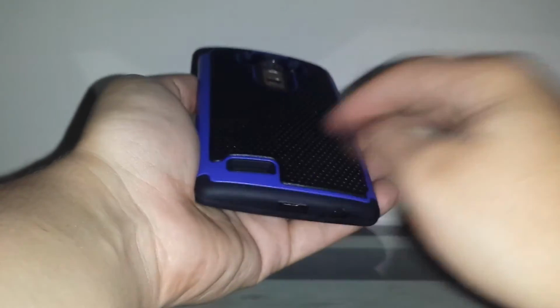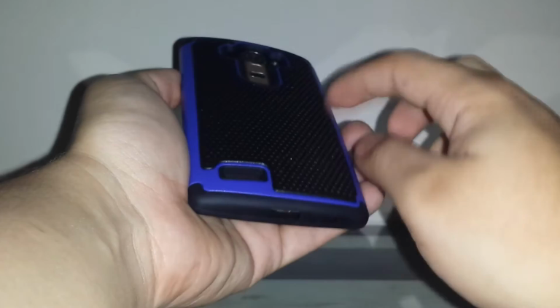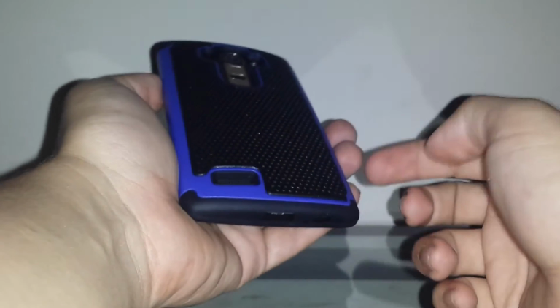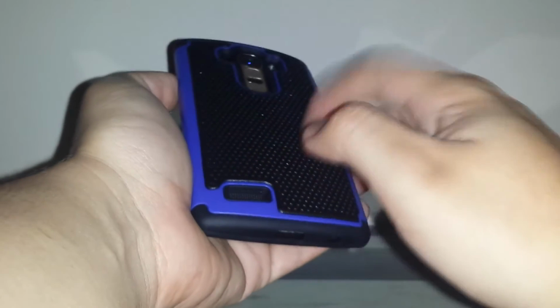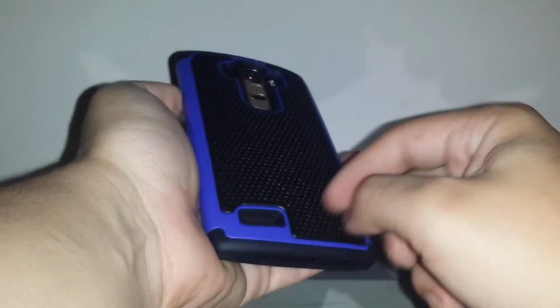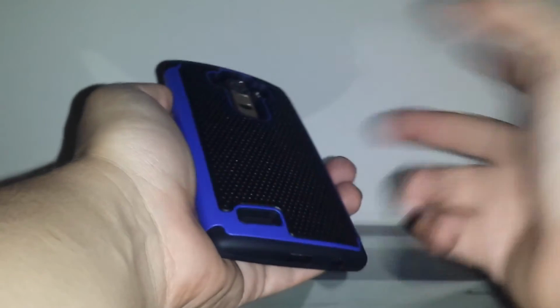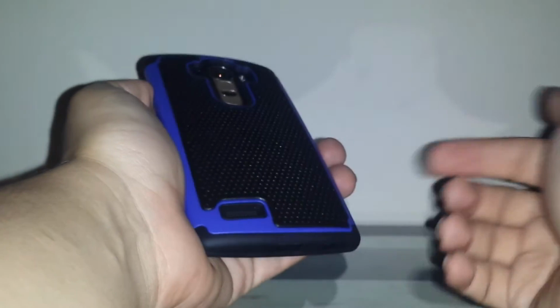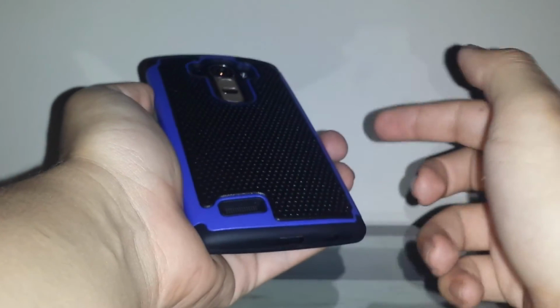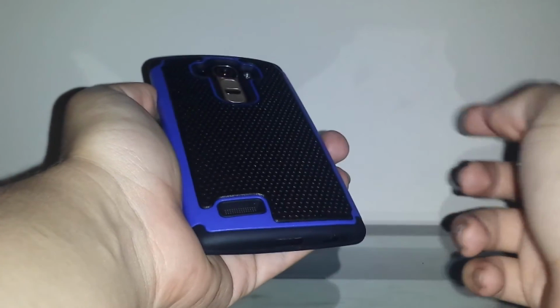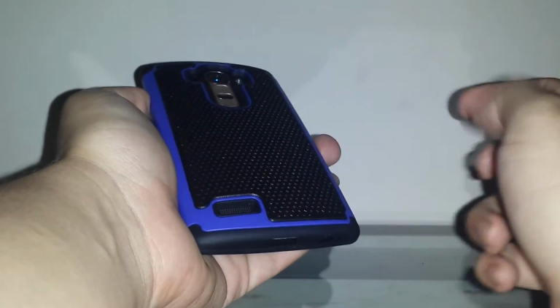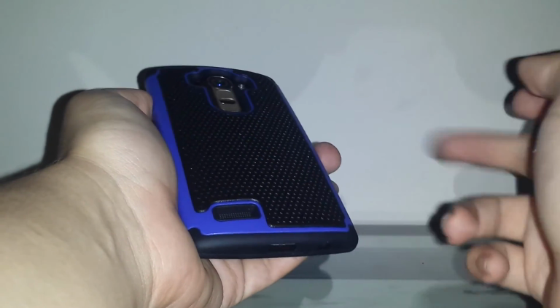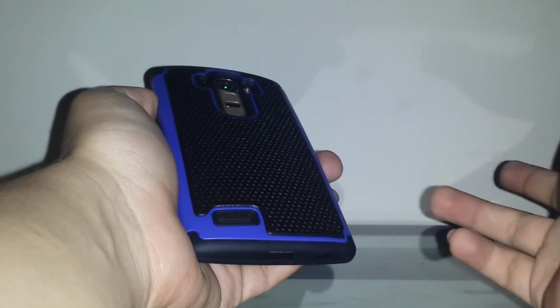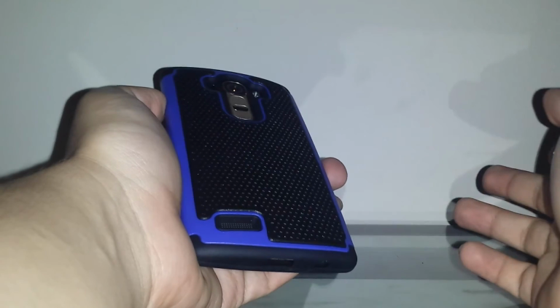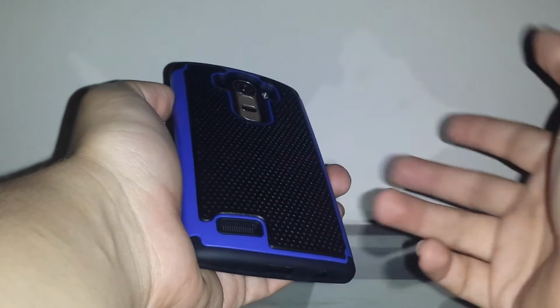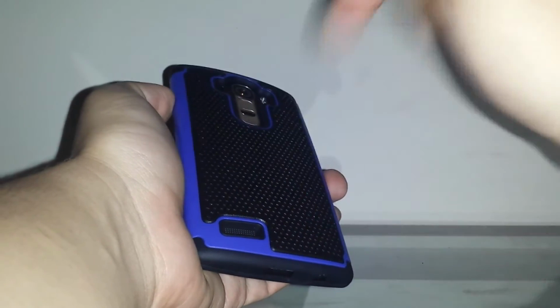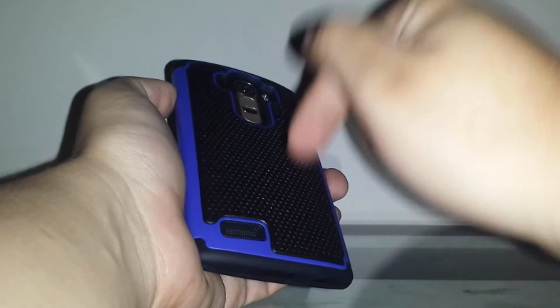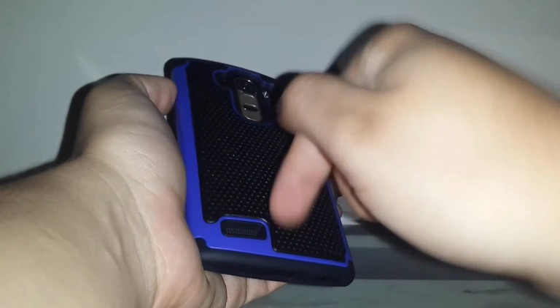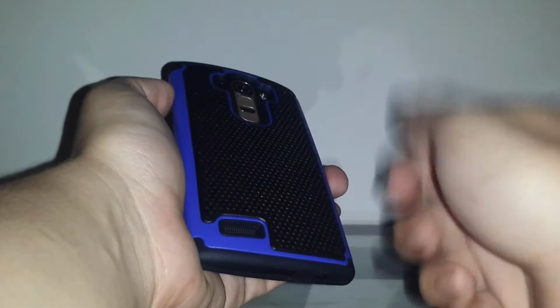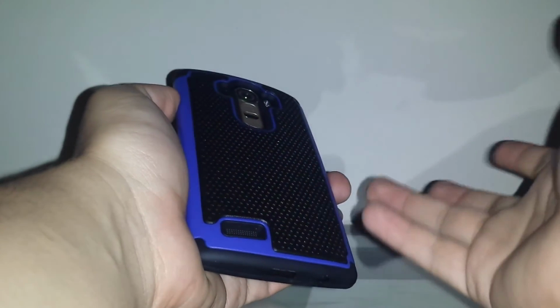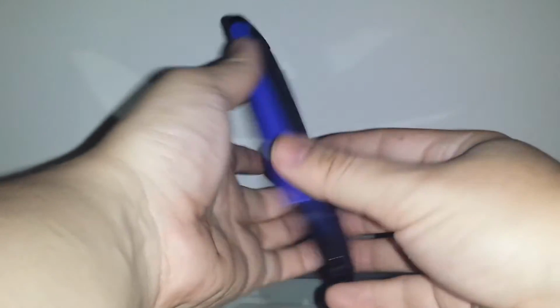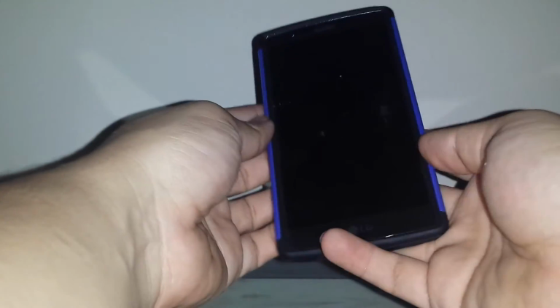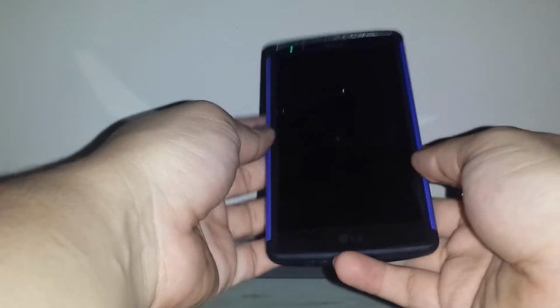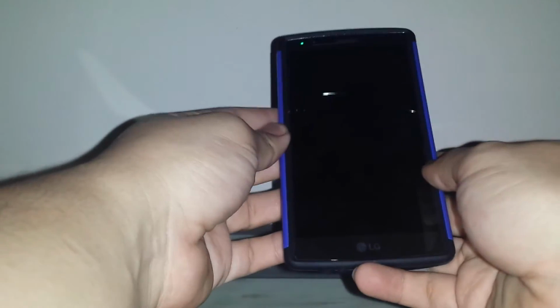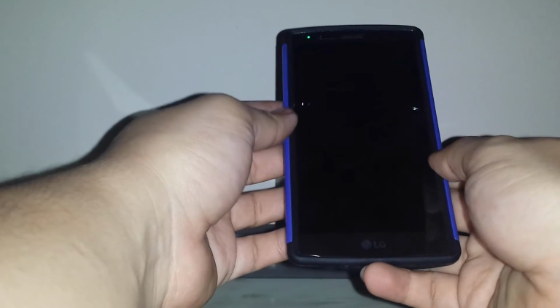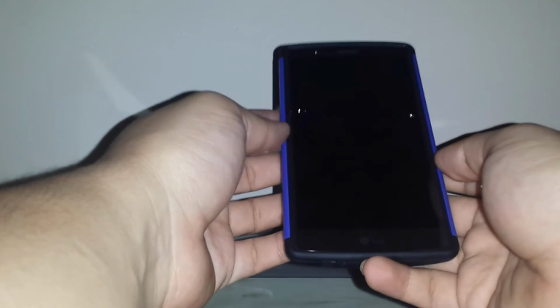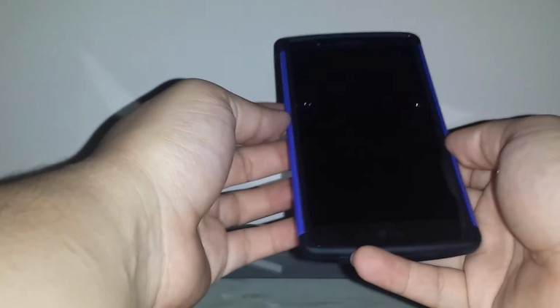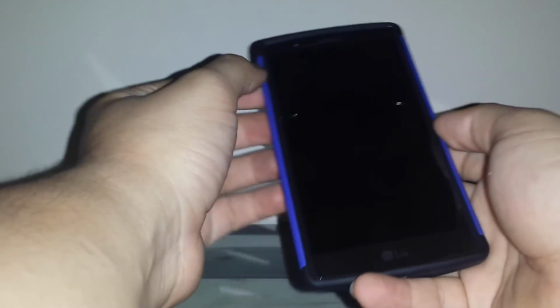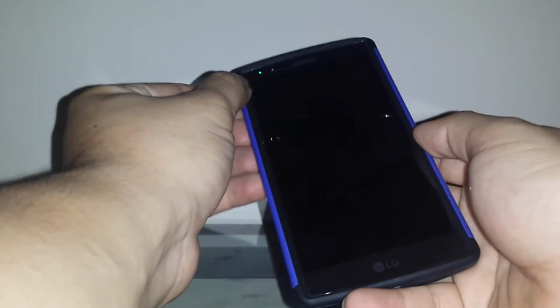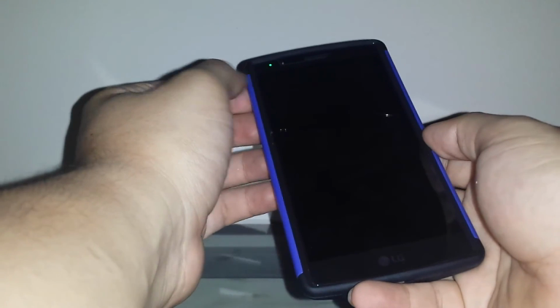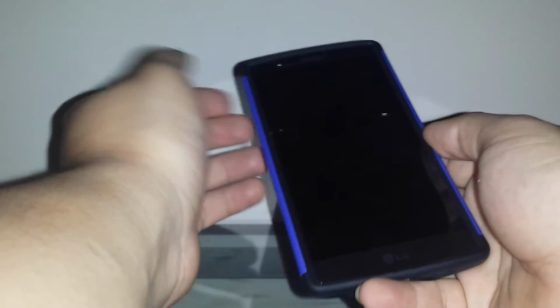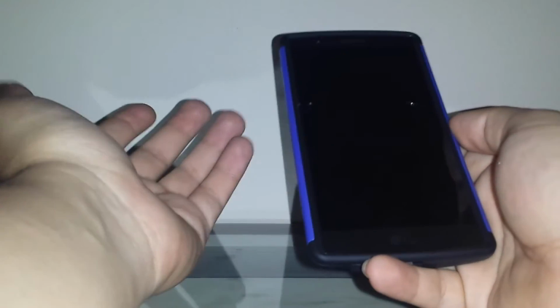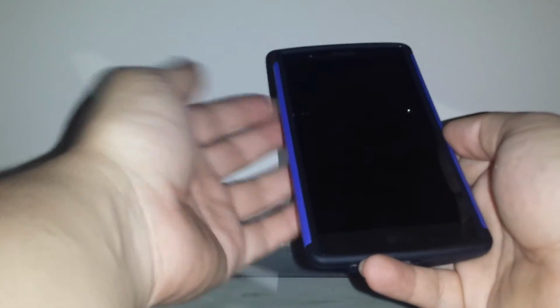Overall the case is really nice and really inexpensive if you just want some basic protection and a little extra grip. It comes in a bunch of different colors — pink, red, blue, white, and more. I'll leave a link down below so you guys can check it out.